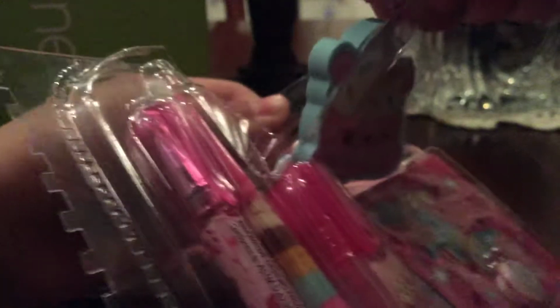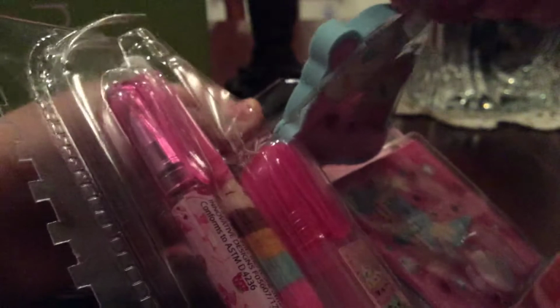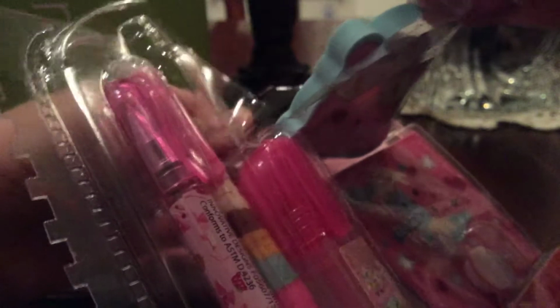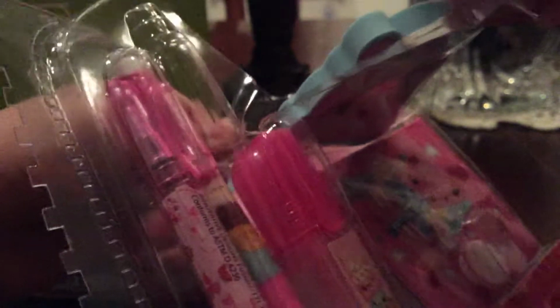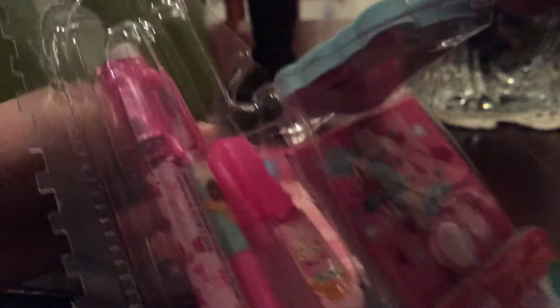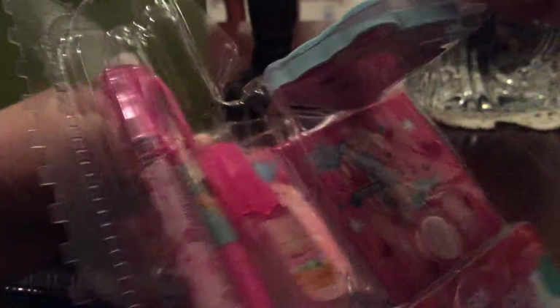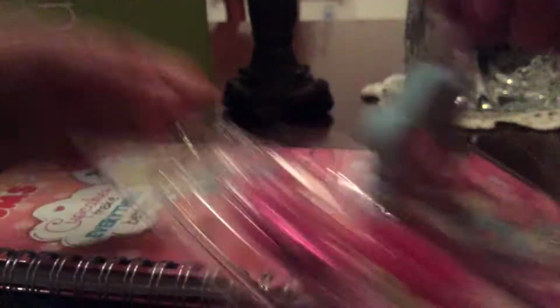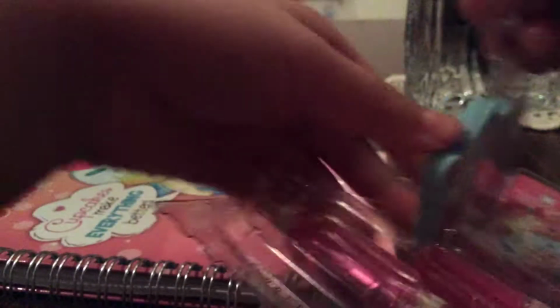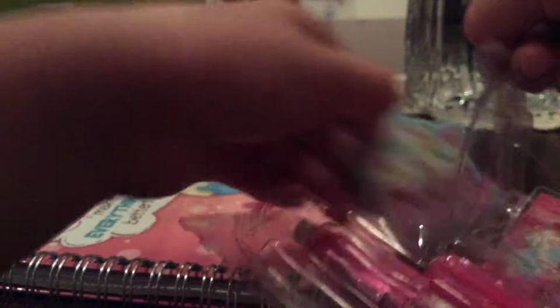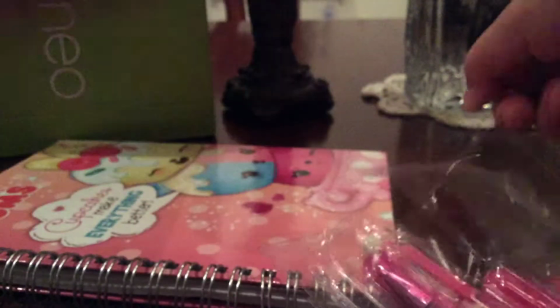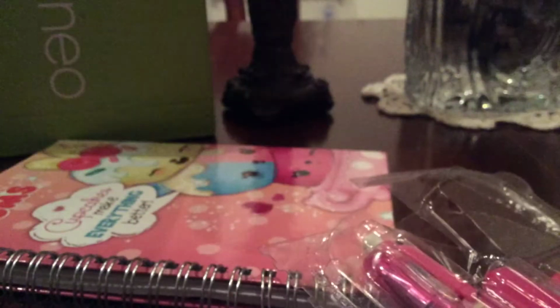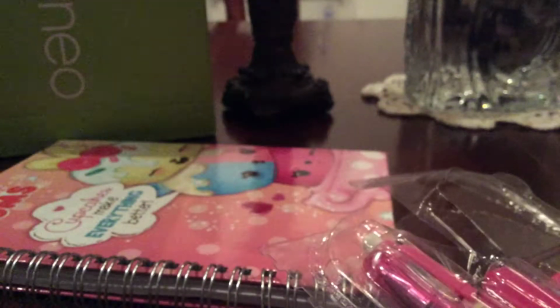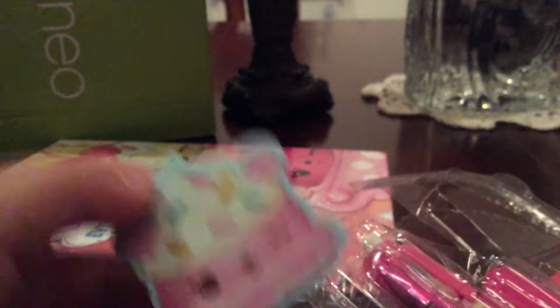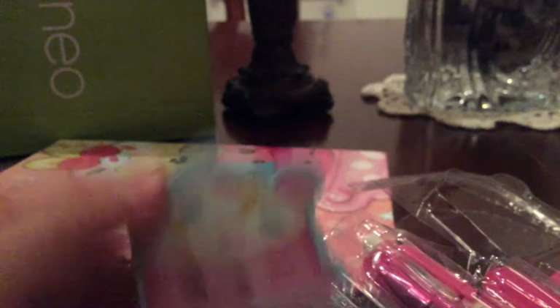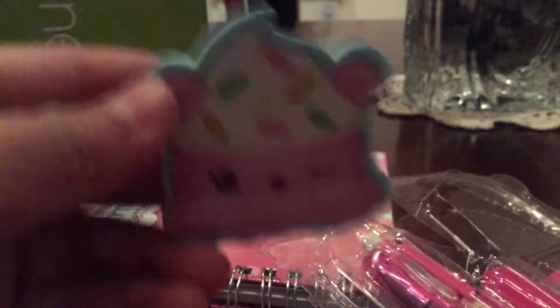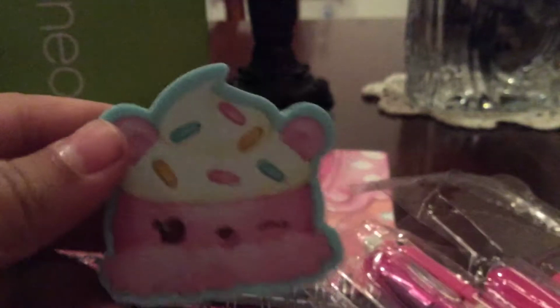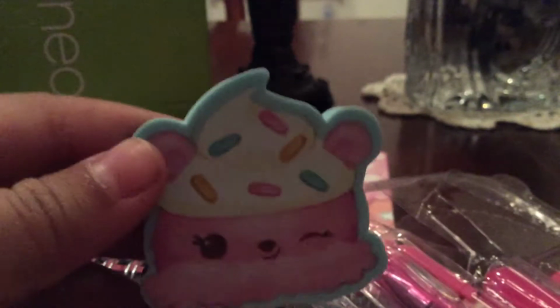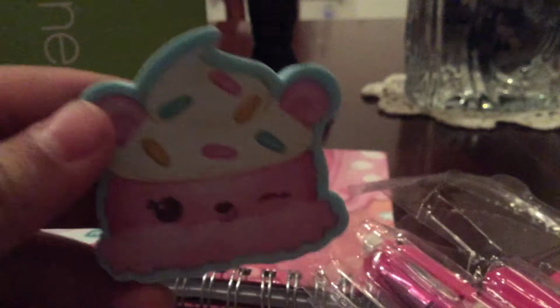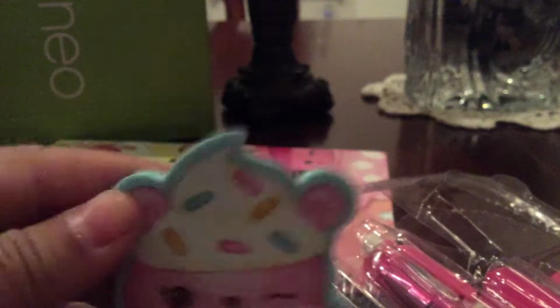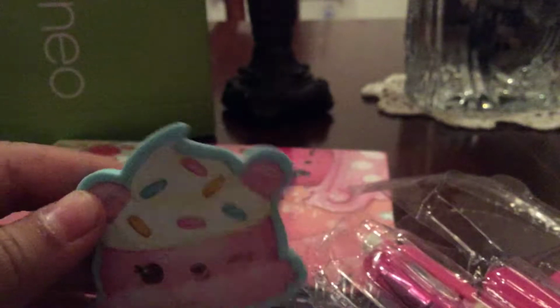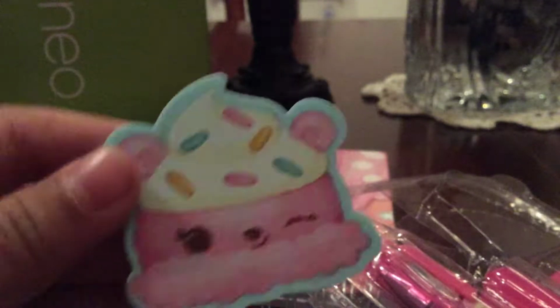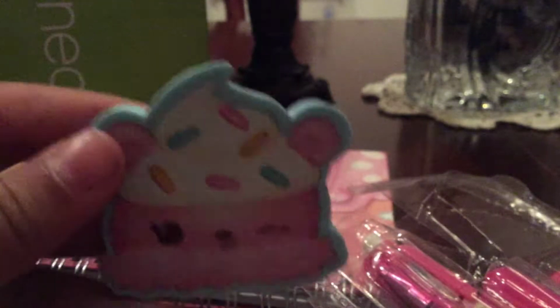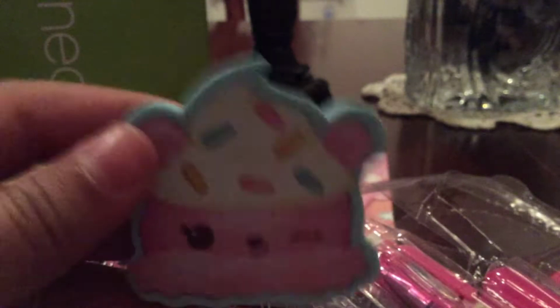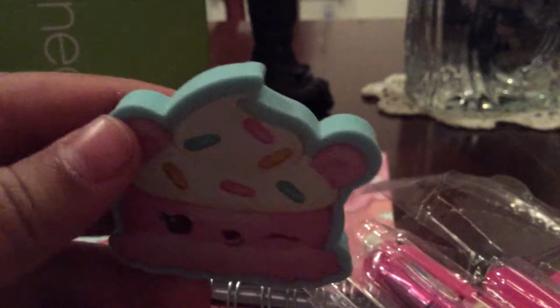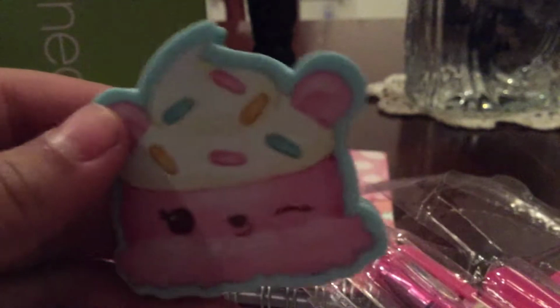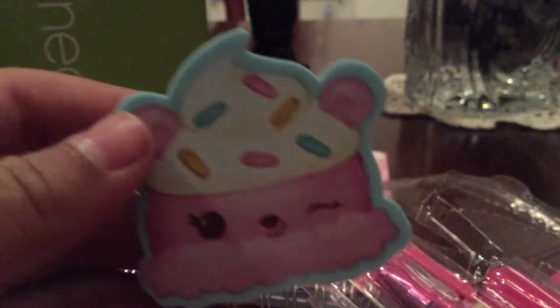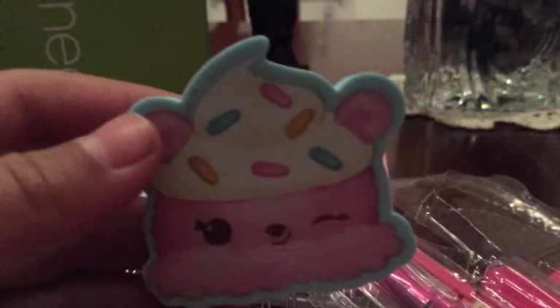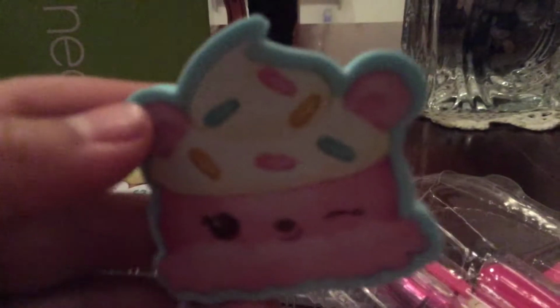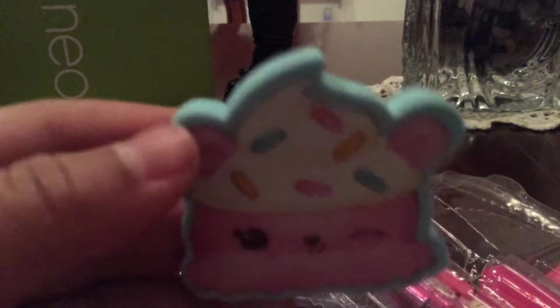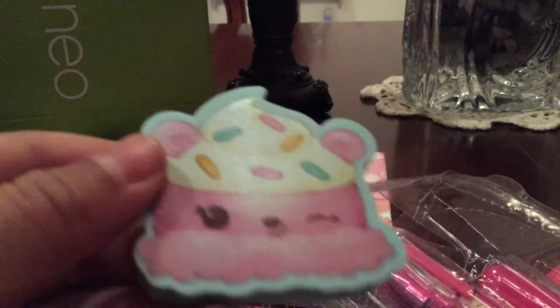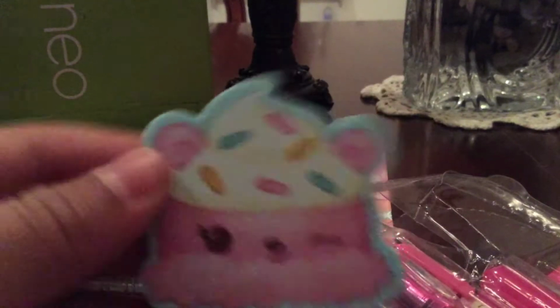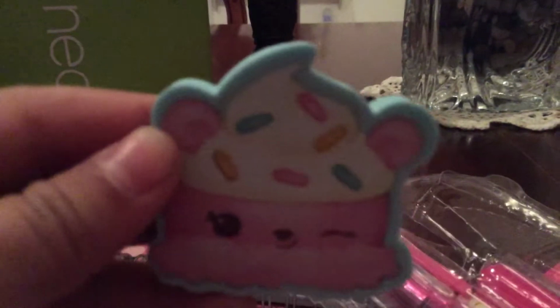Ew, this is hard. Okay, I got the eraser — here's the eraser. It's a cute num-num that has... it's an ice cream num-num, I think.